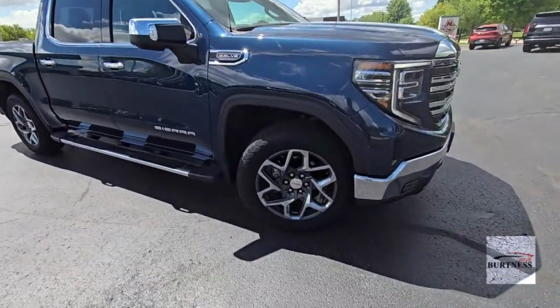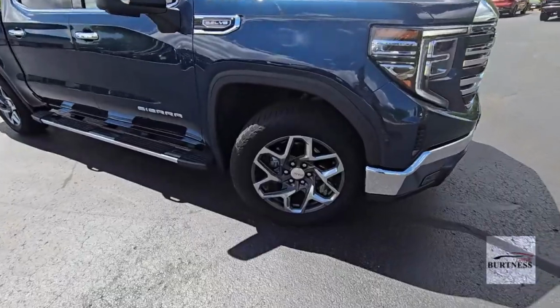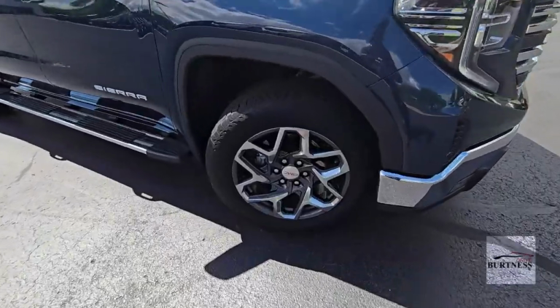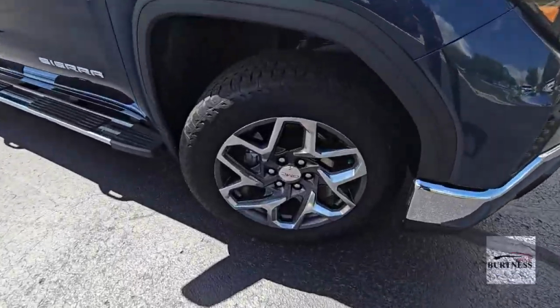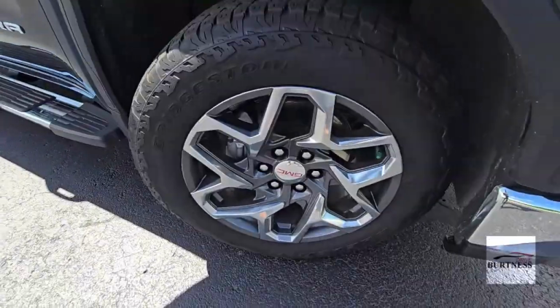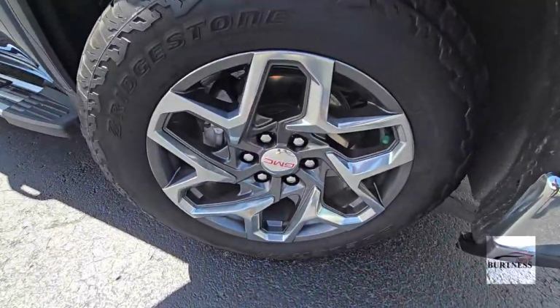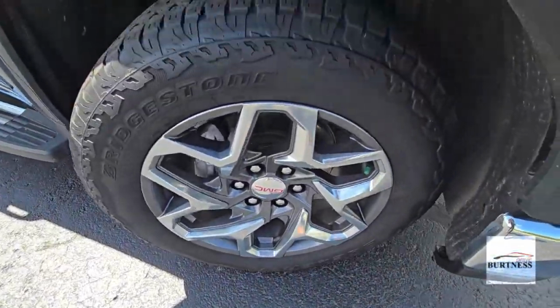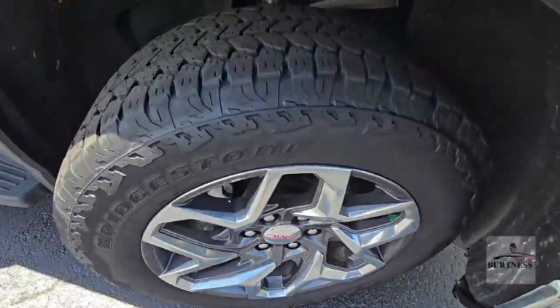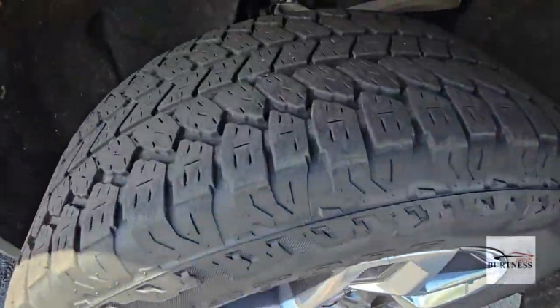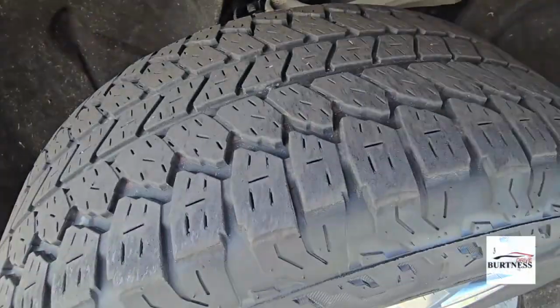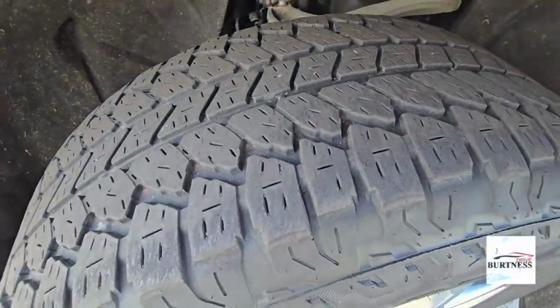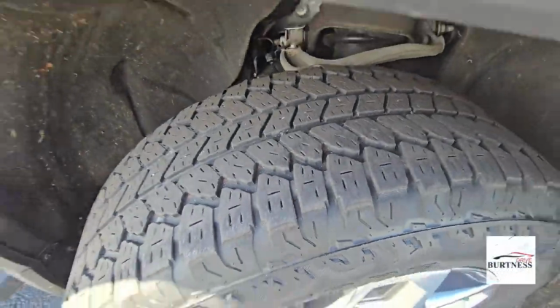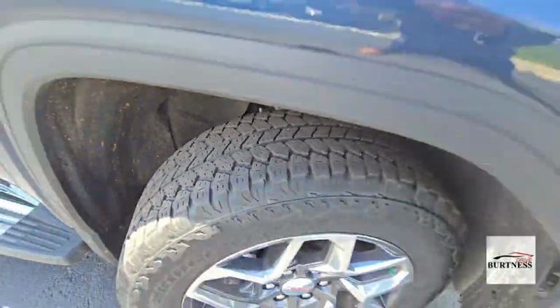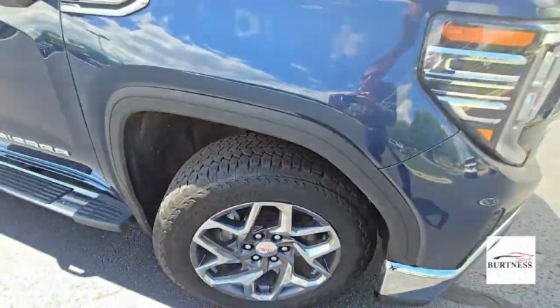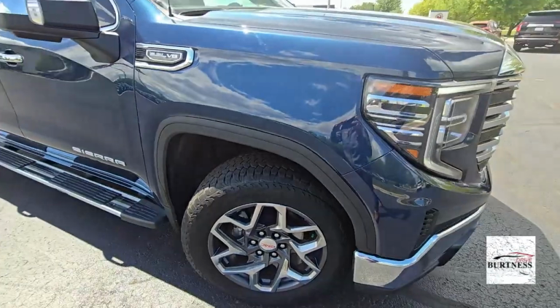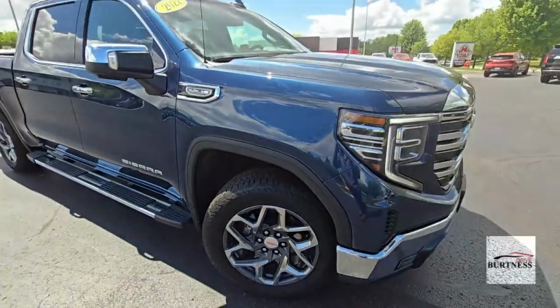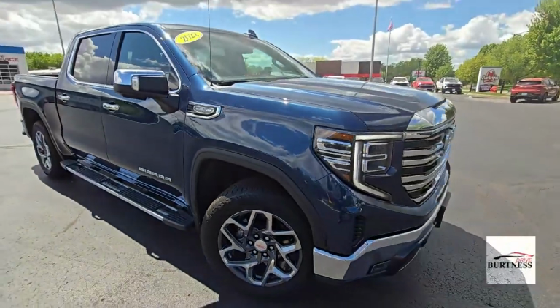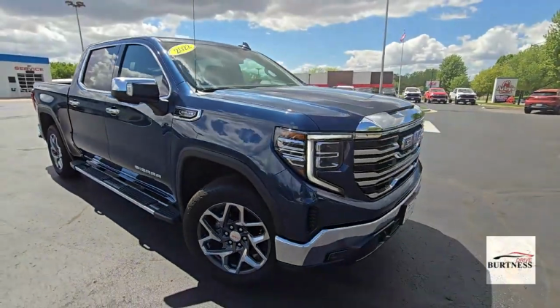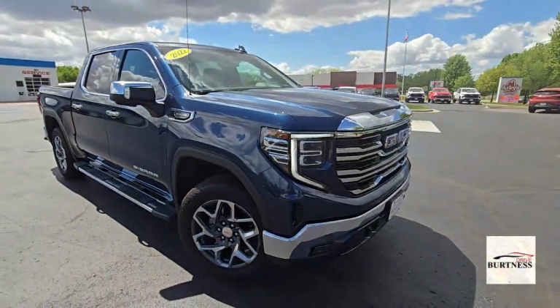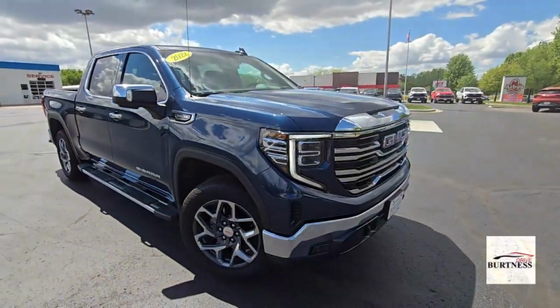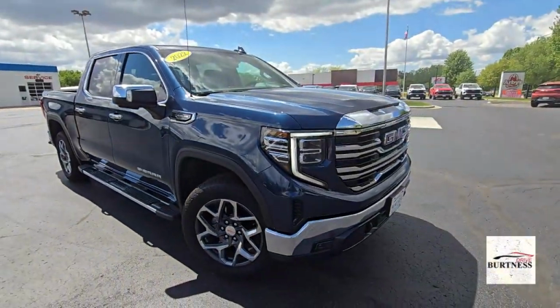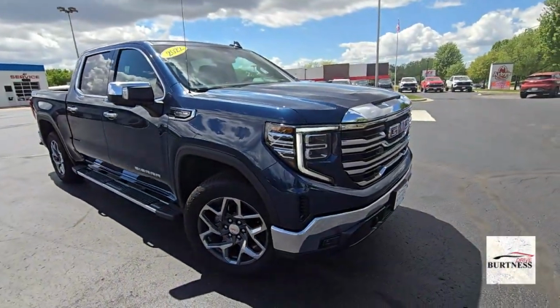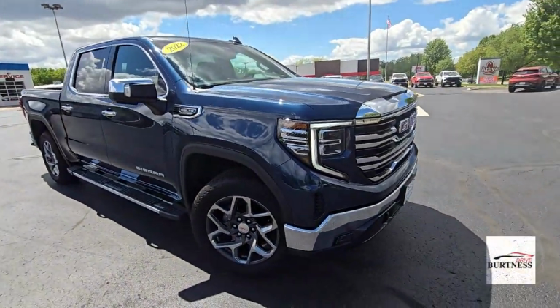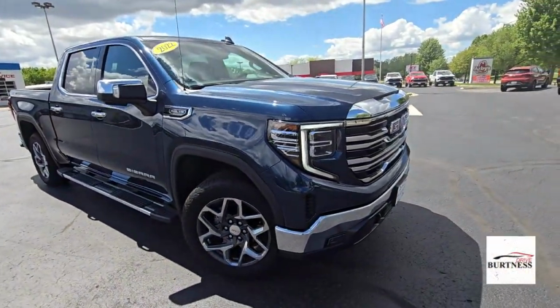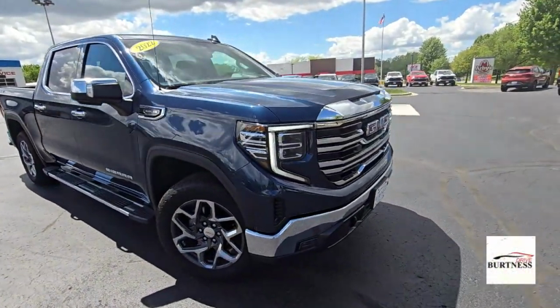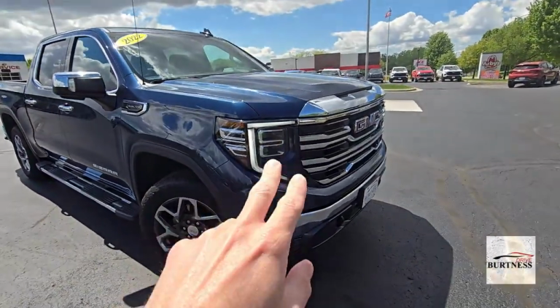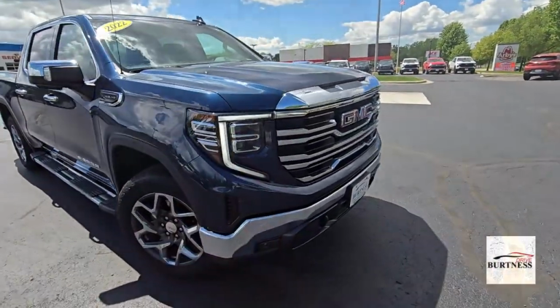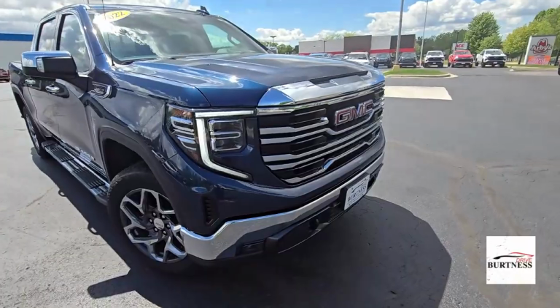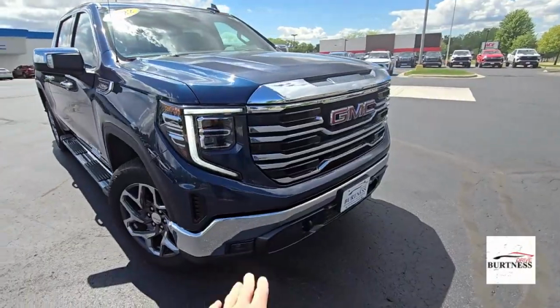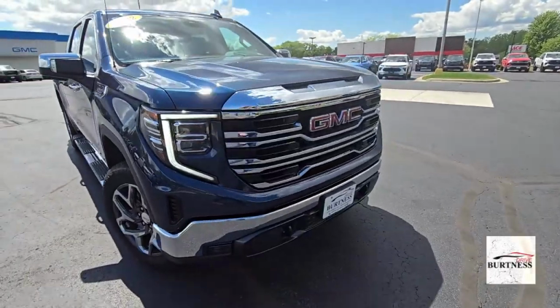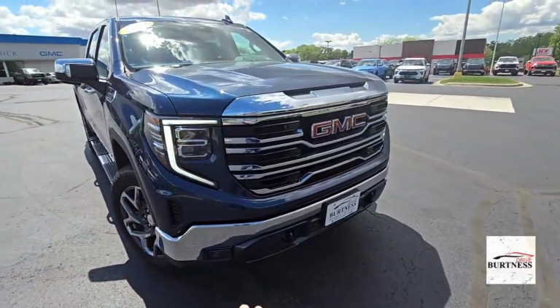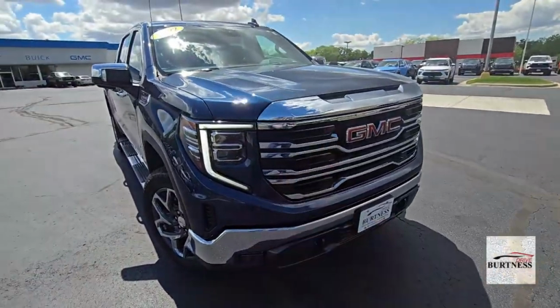Tires are in good shape, no curb rash on any of the wheels. Here's a close-up of the tread. We do have pictures posted on our website, but this is the new body style, so things have changed. We got updated headlights, fog lights down here, and a new grille.